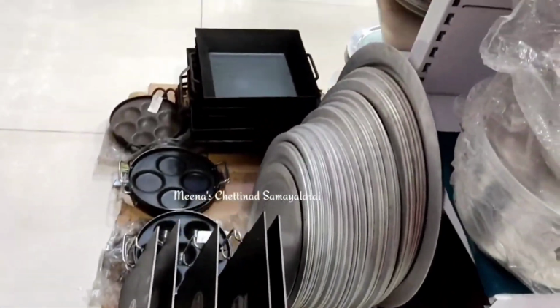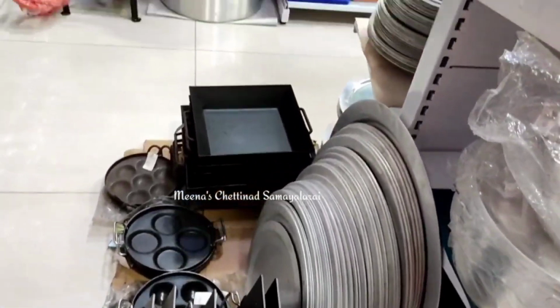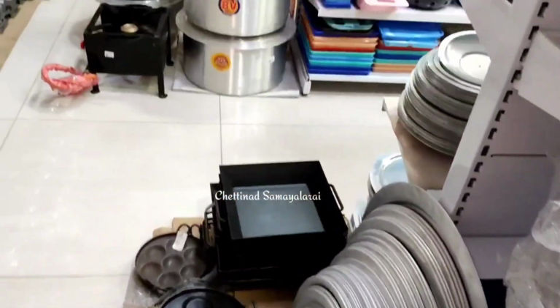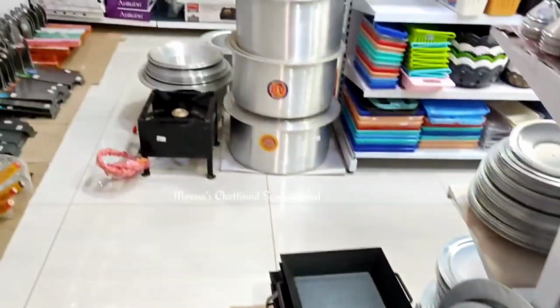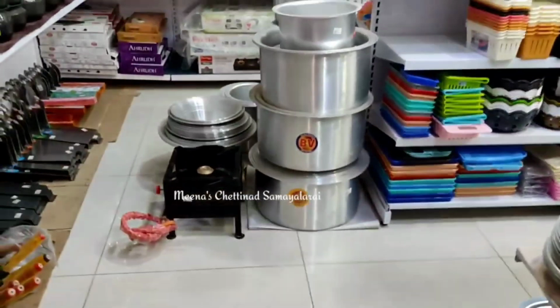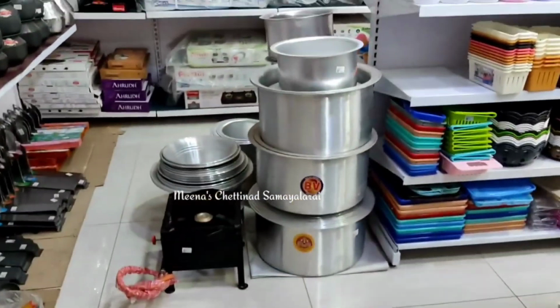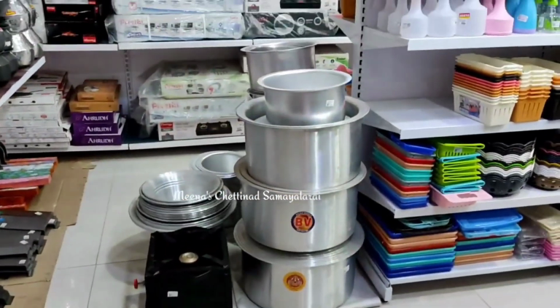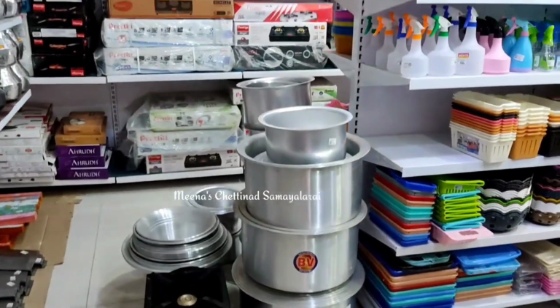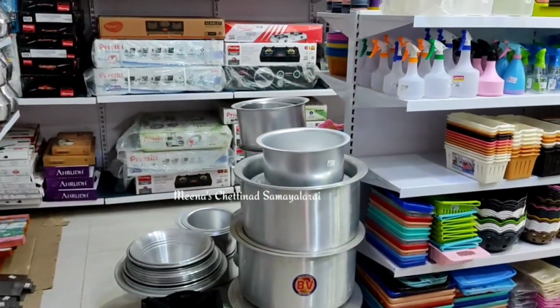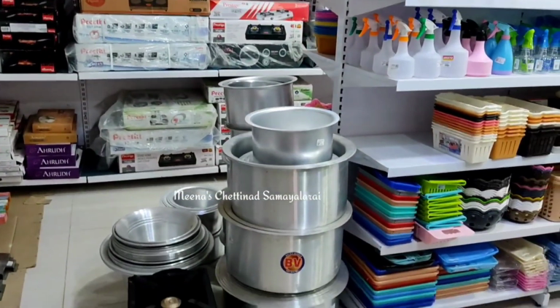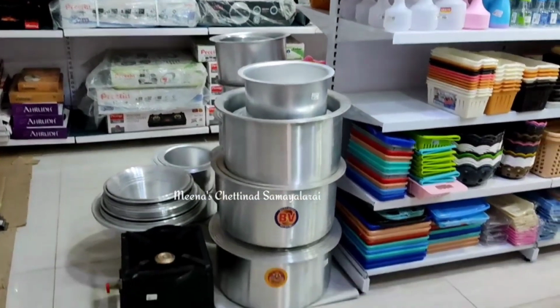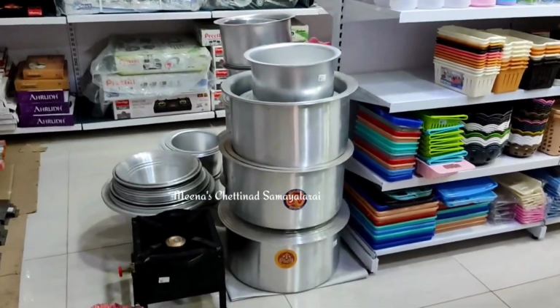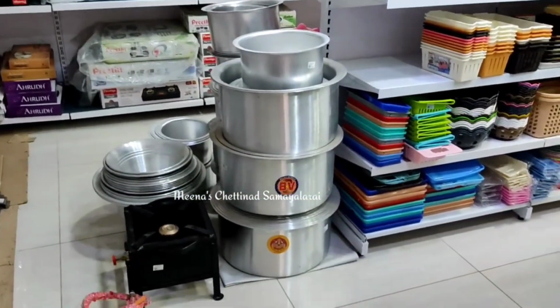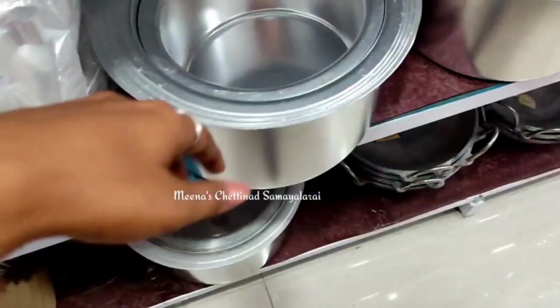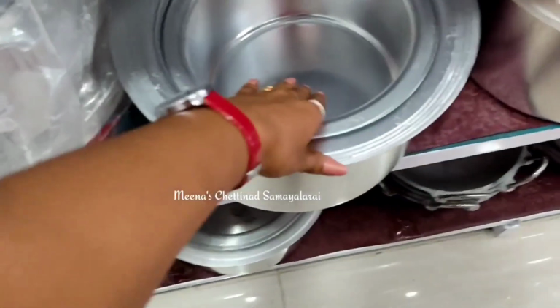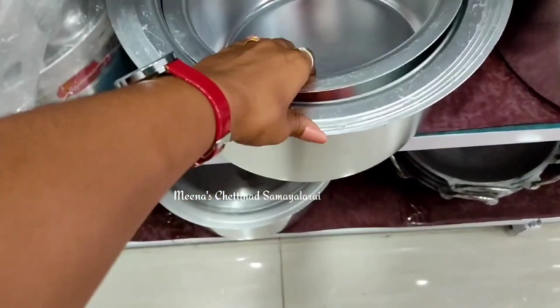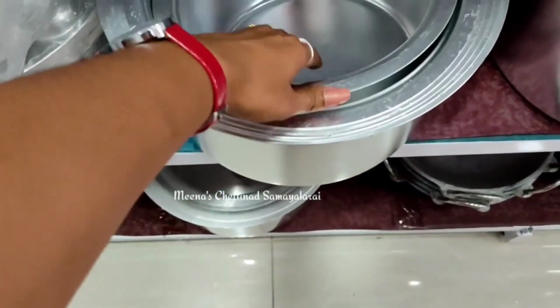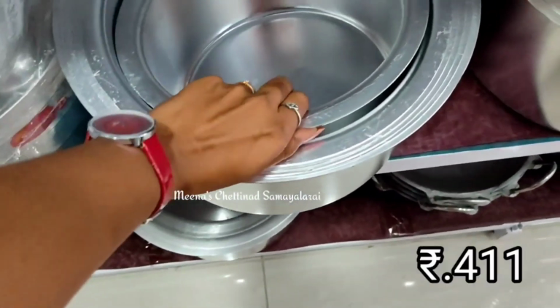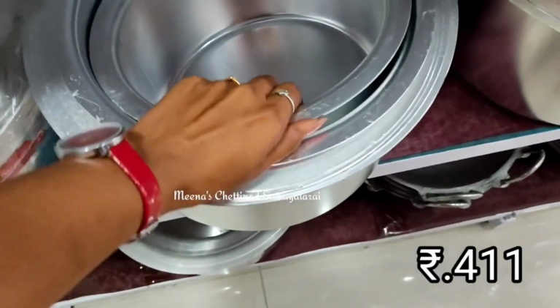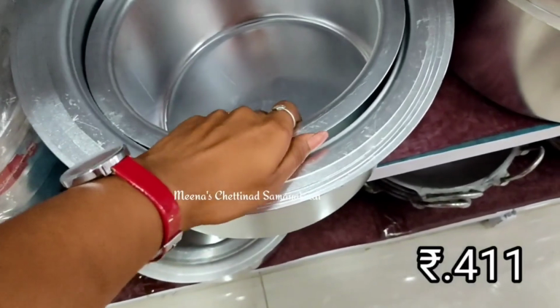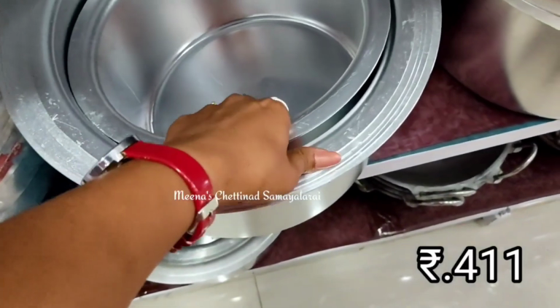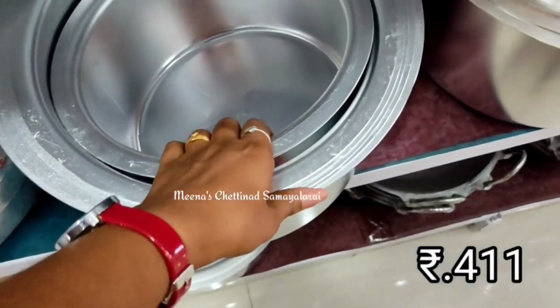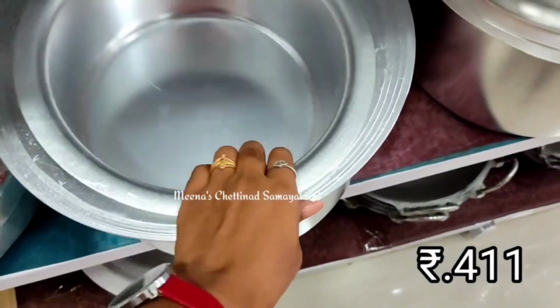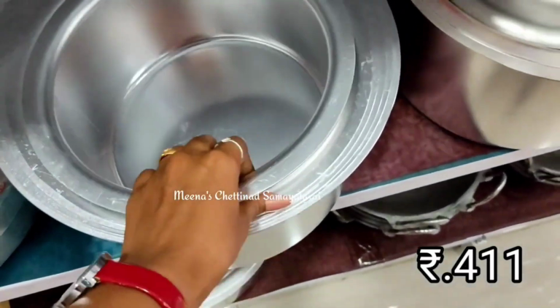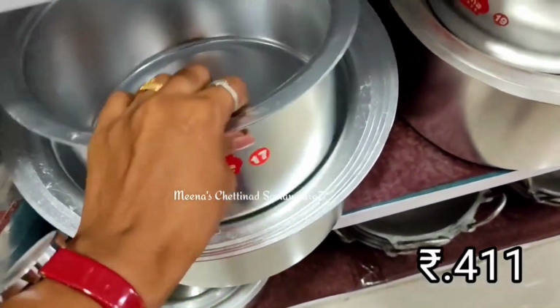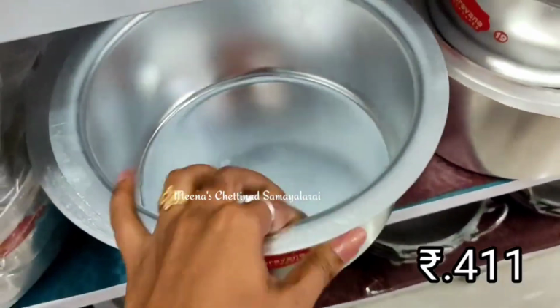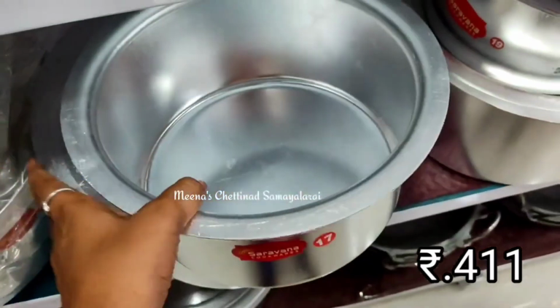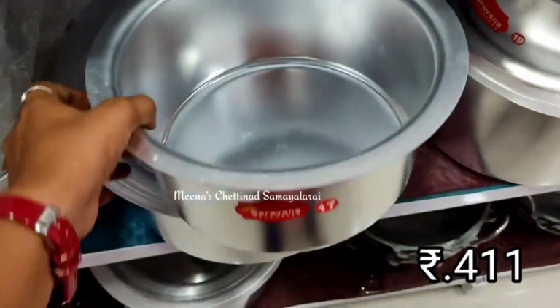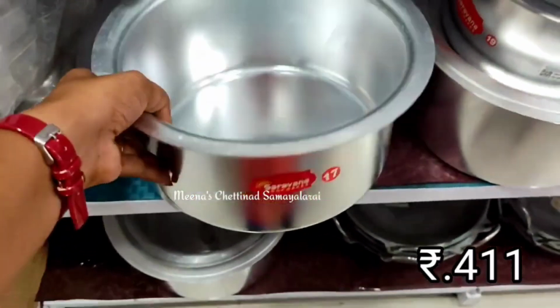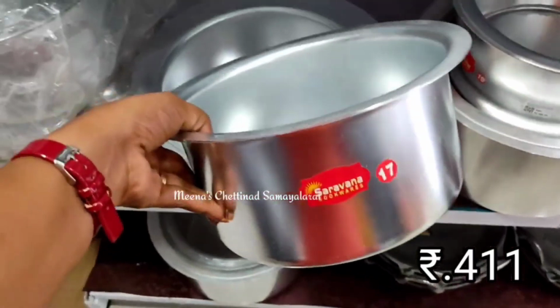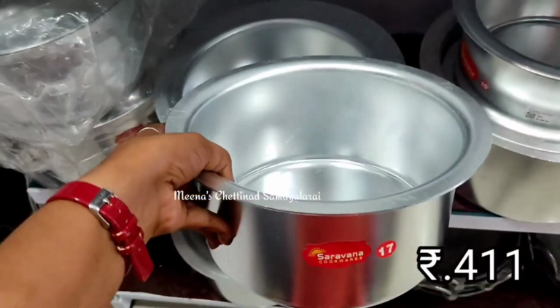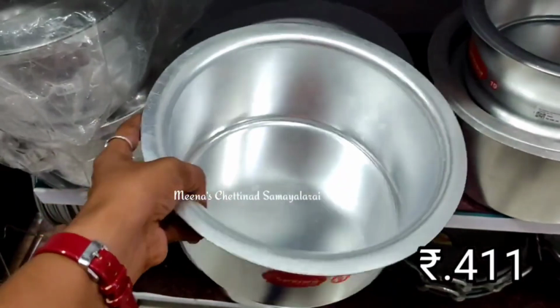Please check the channel and click the subscribe button. Now let's go to the video. This pot is in the starting stage of 400 rupees.